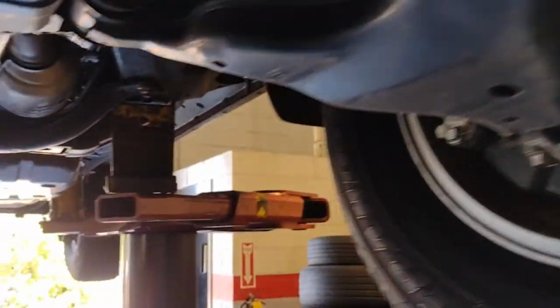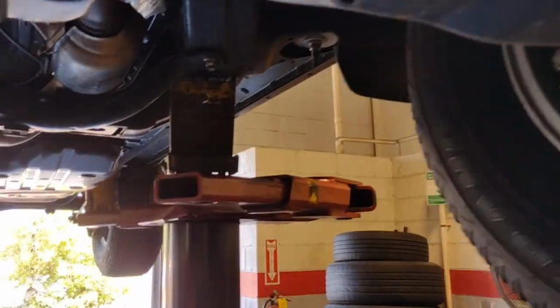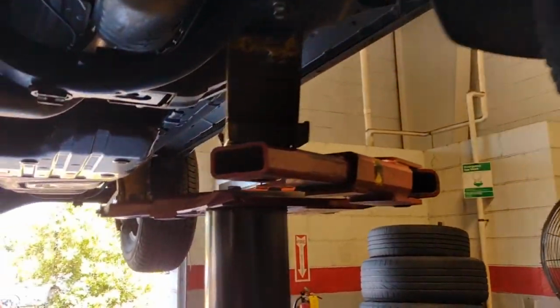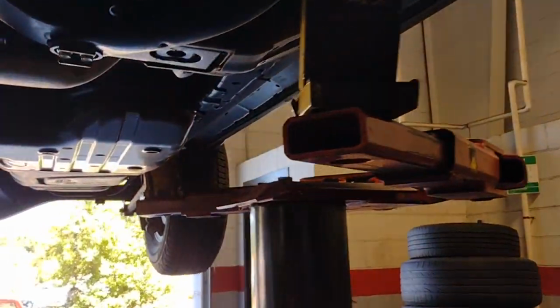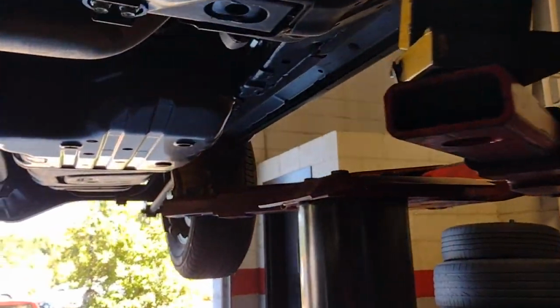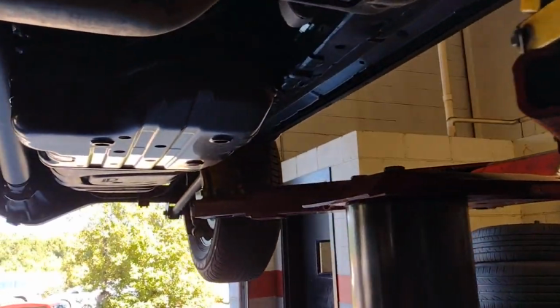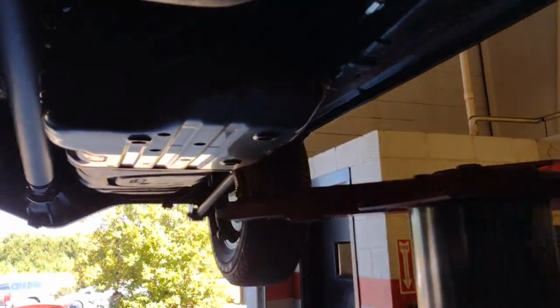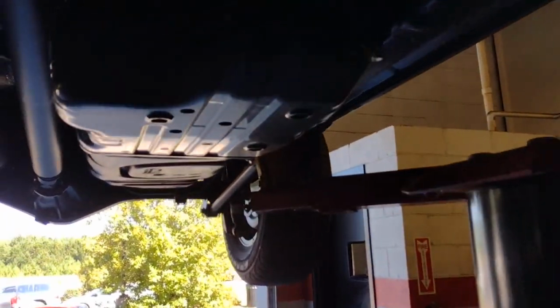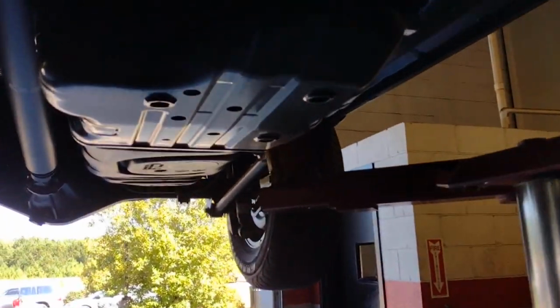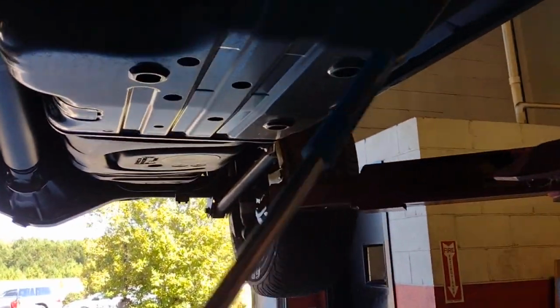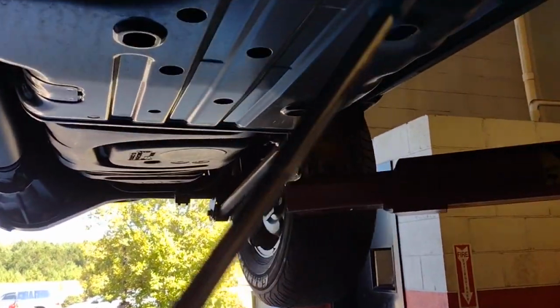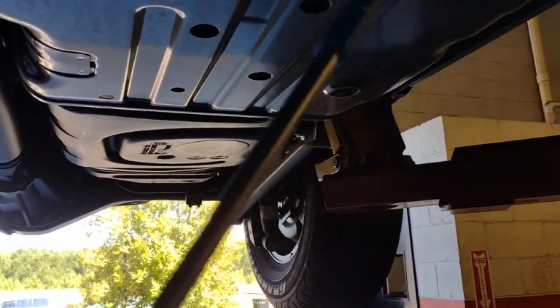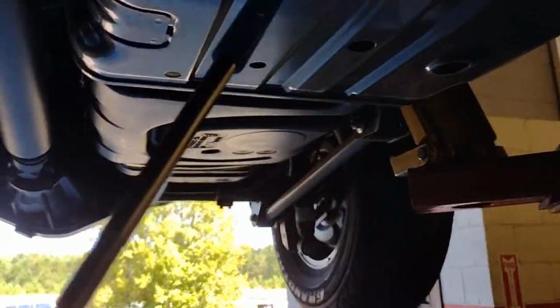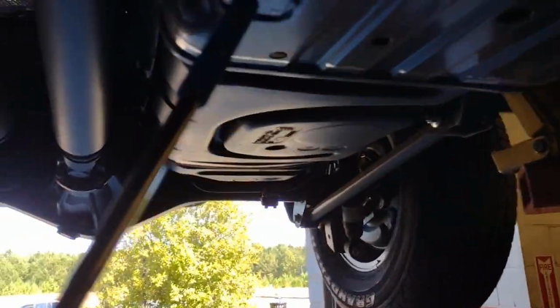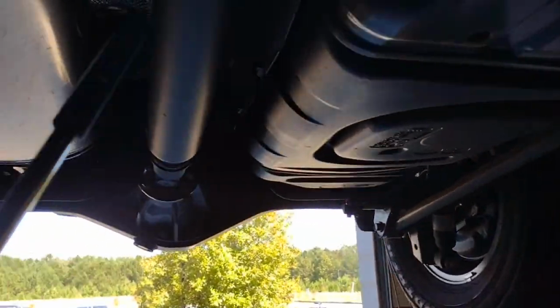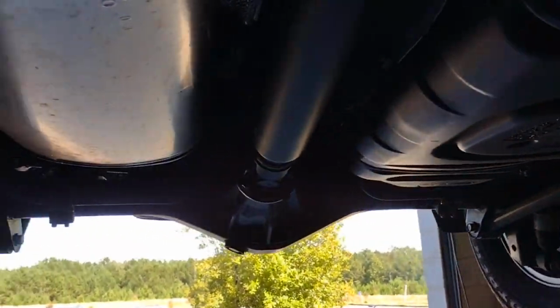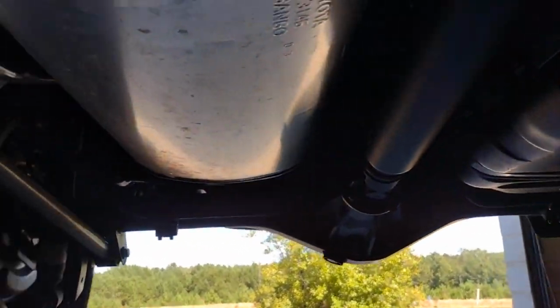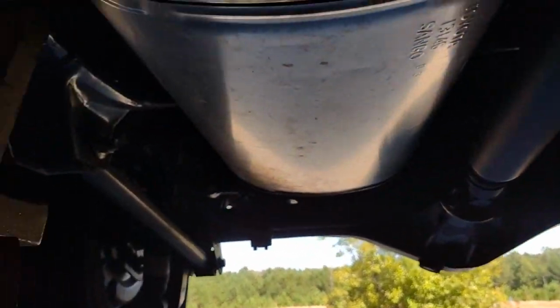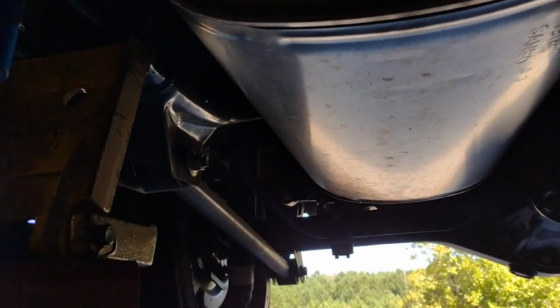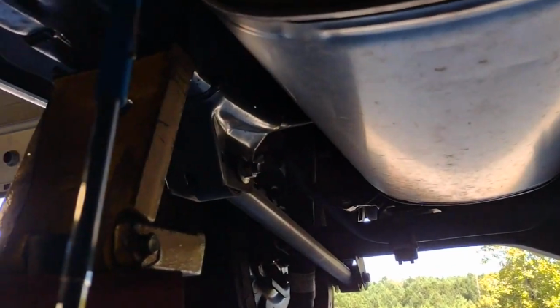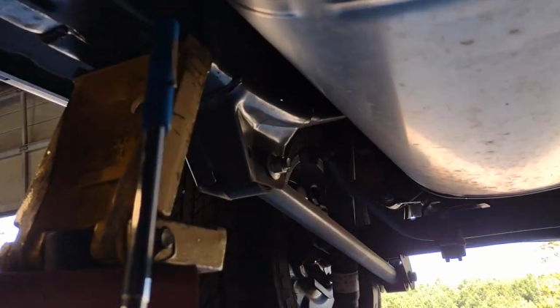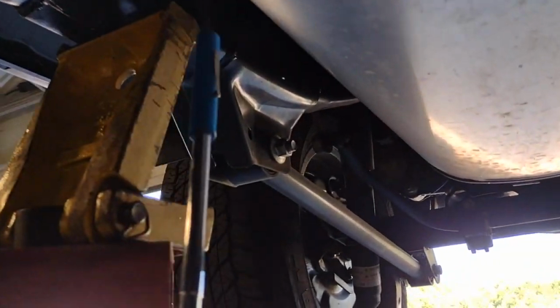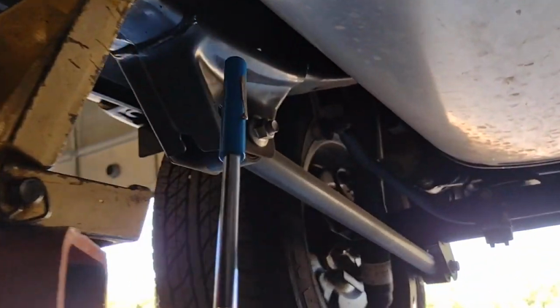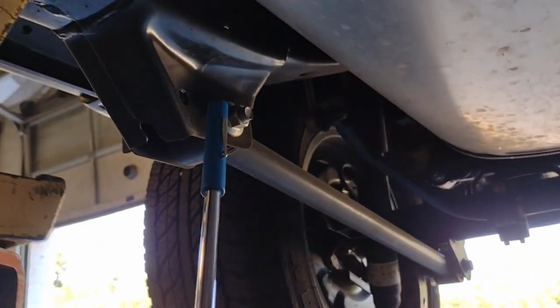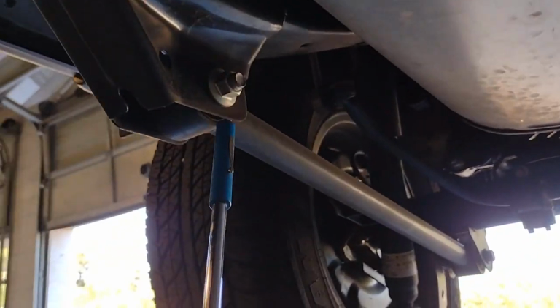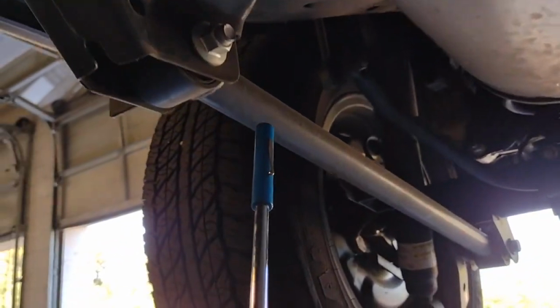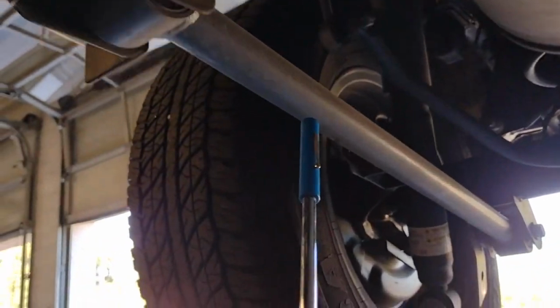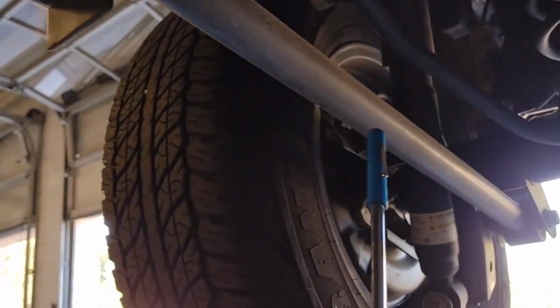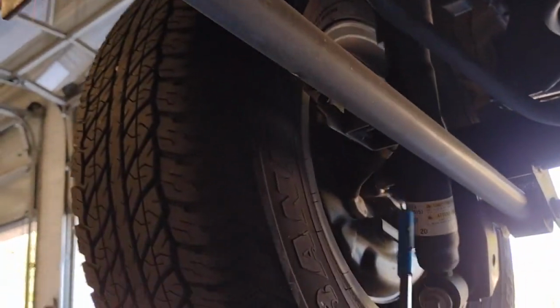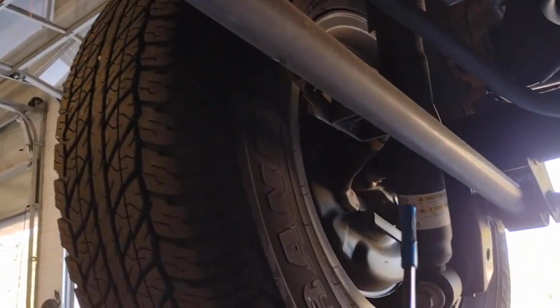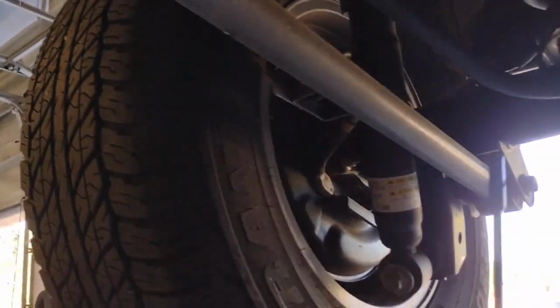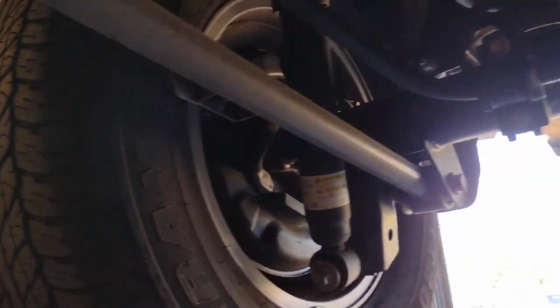These are just some of the great options this vehicle comes with: keyless entry, backup camera, heated mirrors, adaptive cruise control, and keyless start.